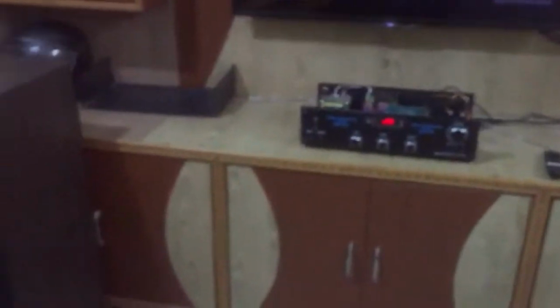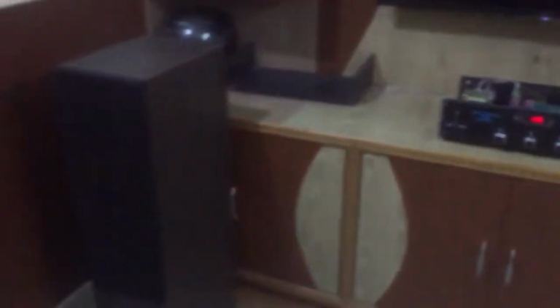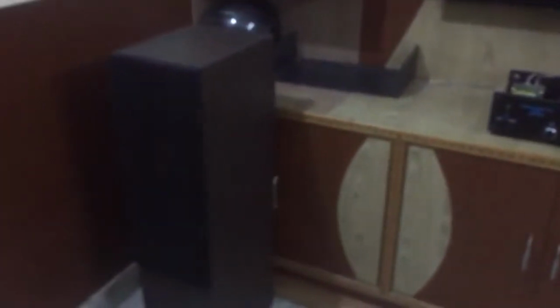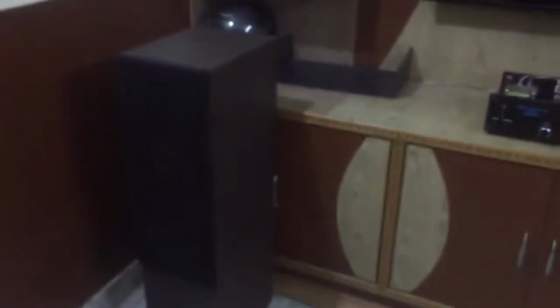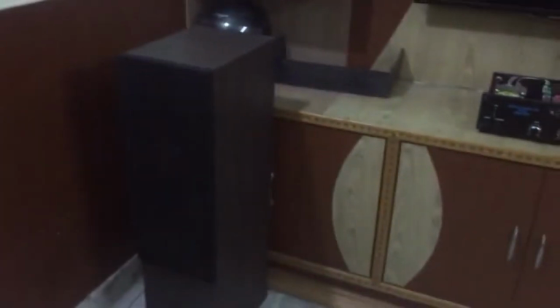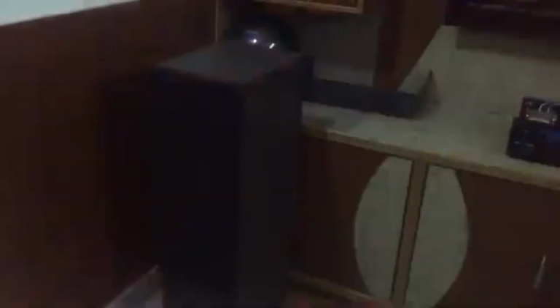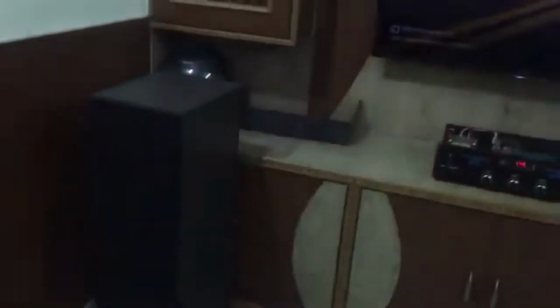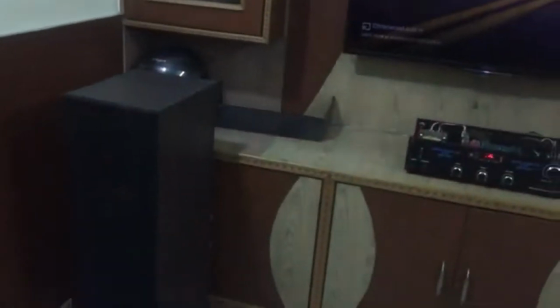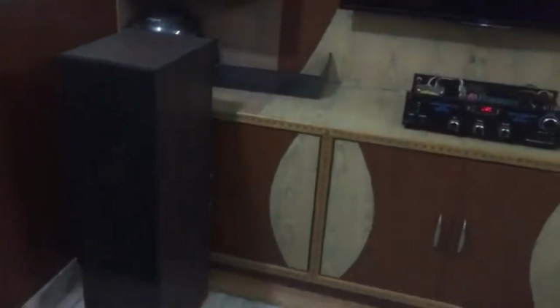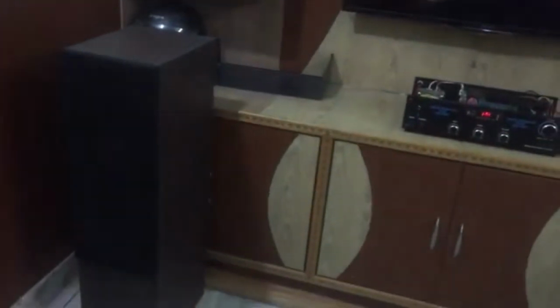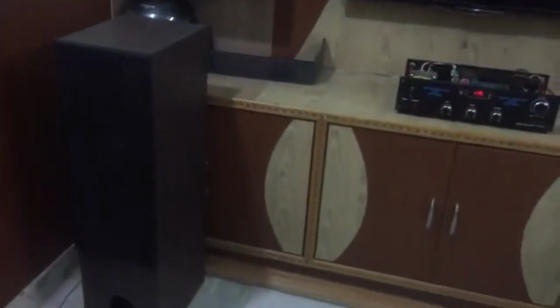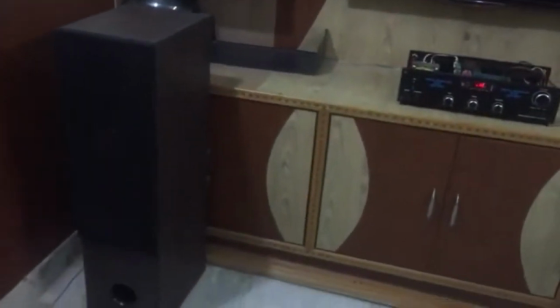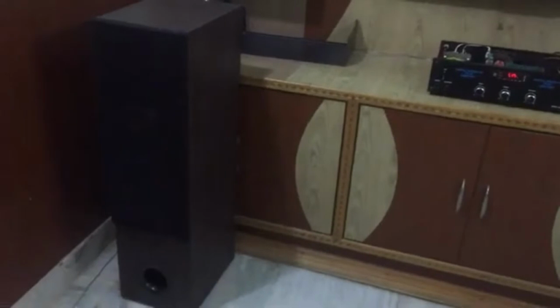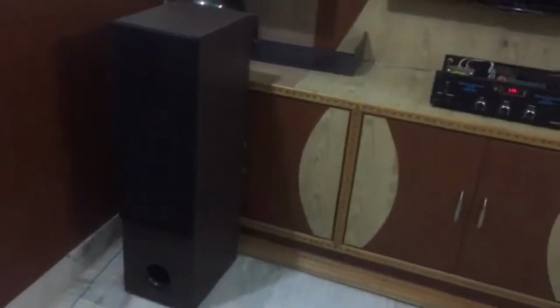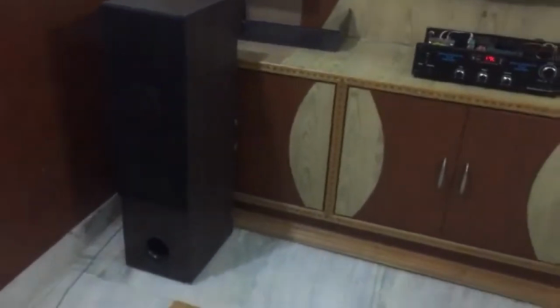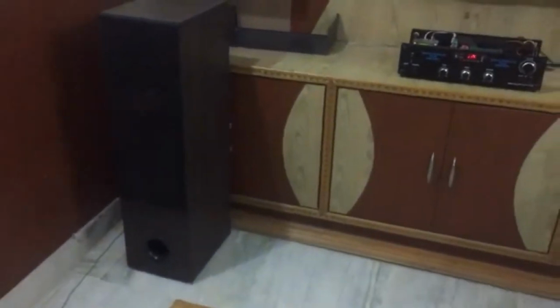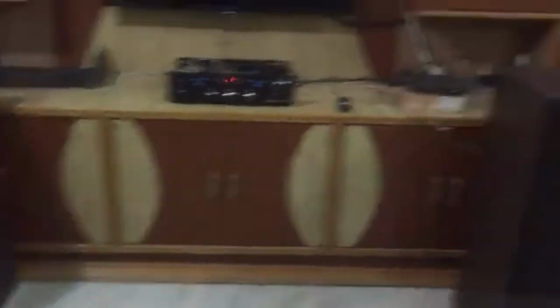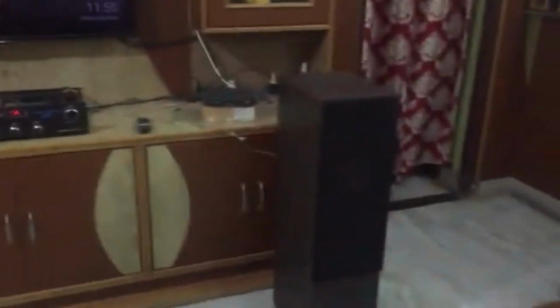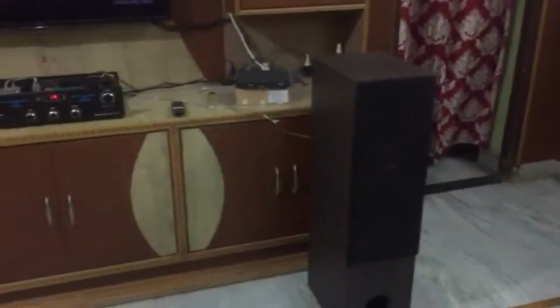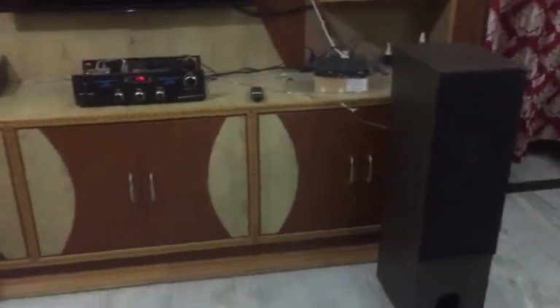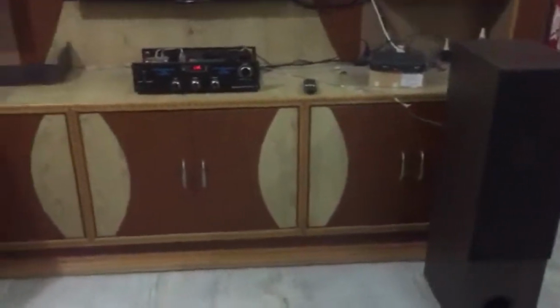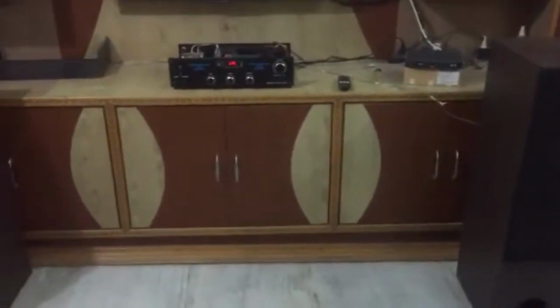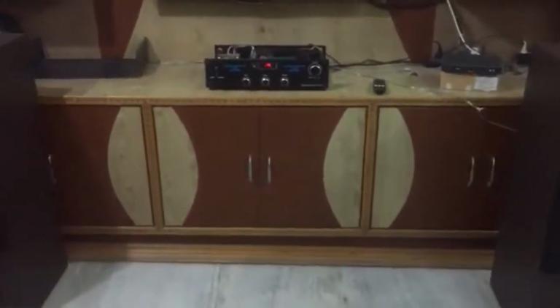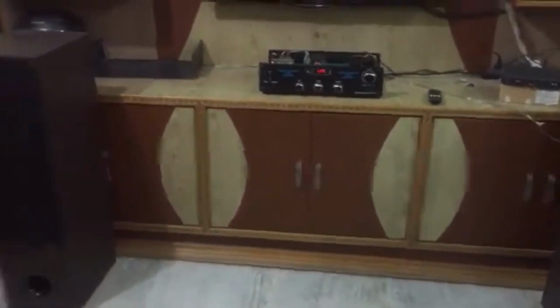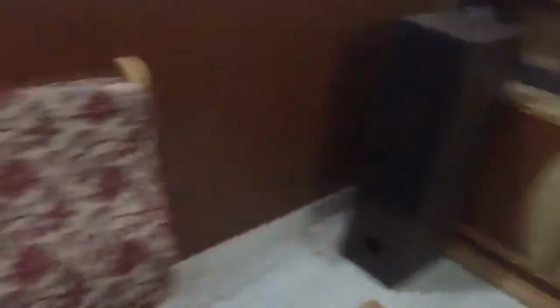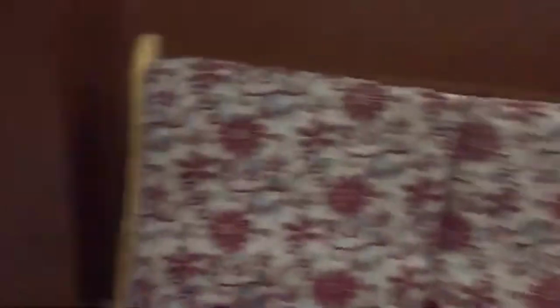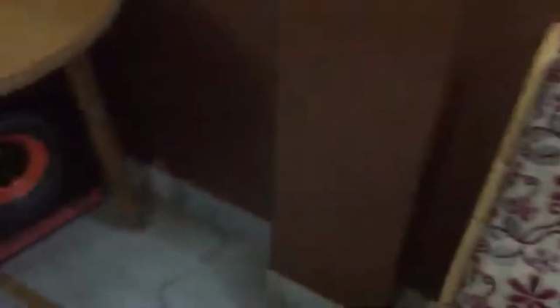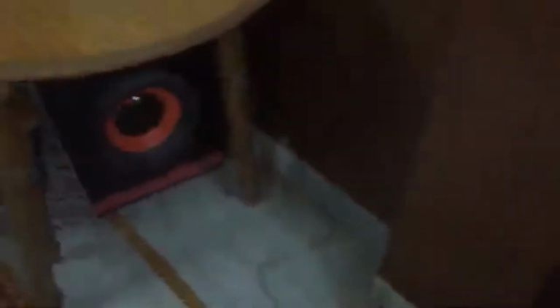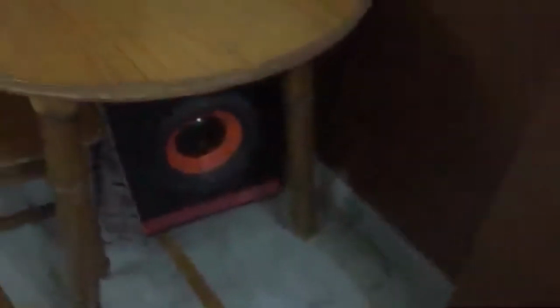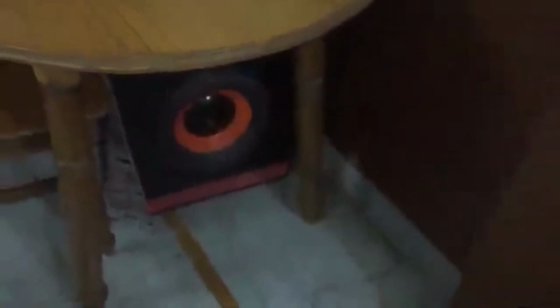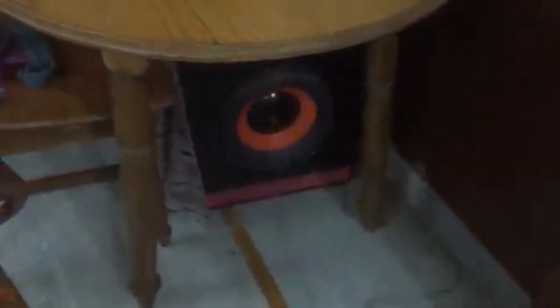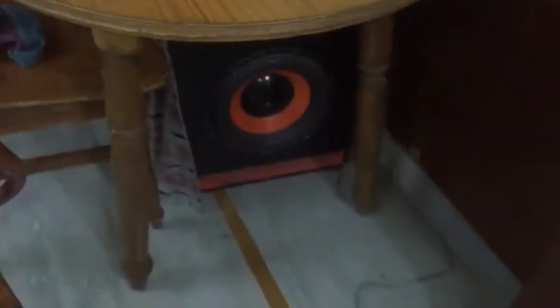Two towers are connected. Each tower is 200W, totaling 400W. The subwoofer is a 12-inch 400W unit.